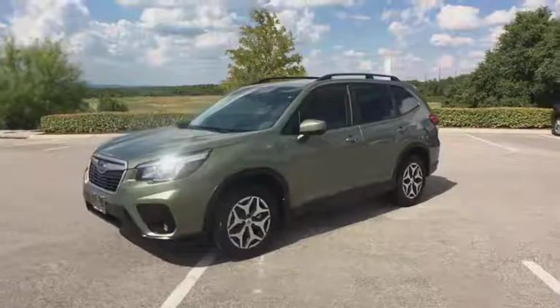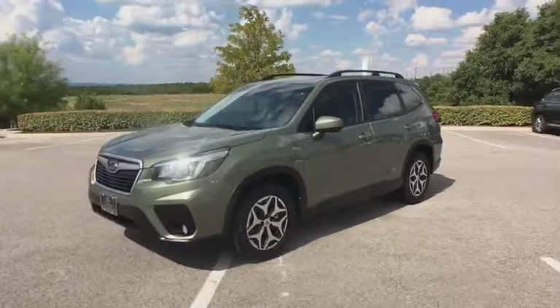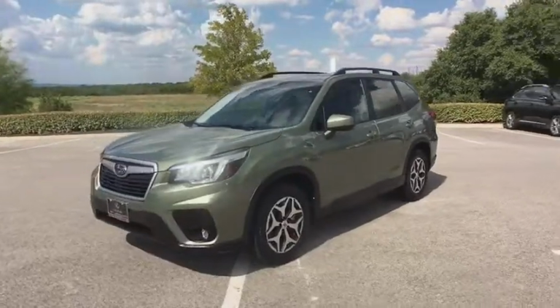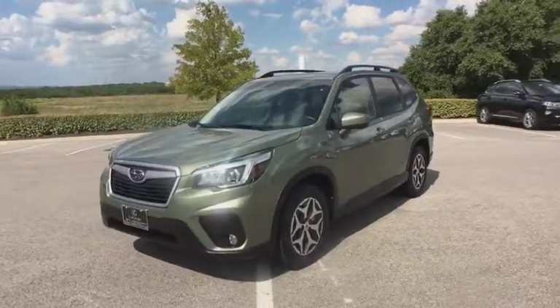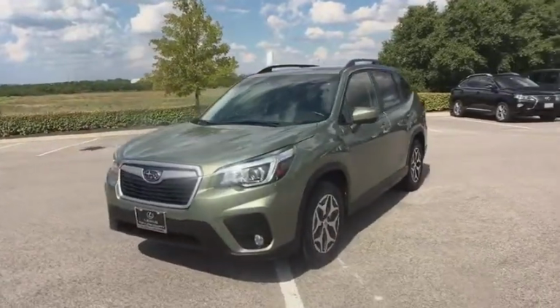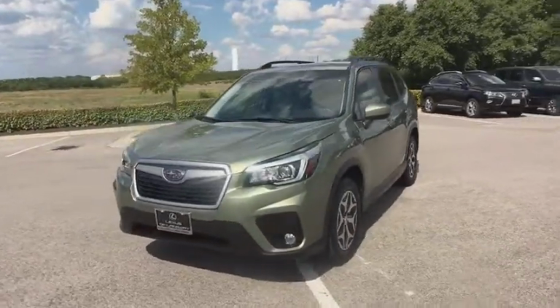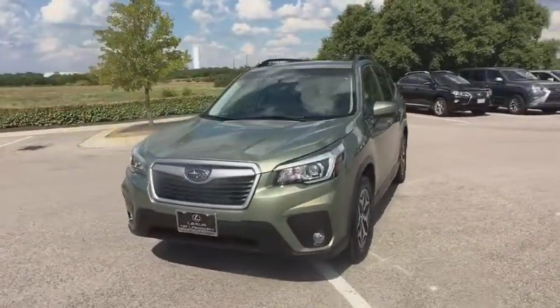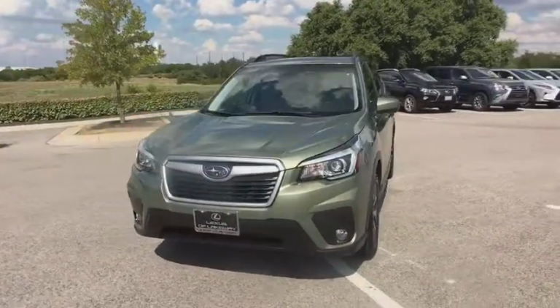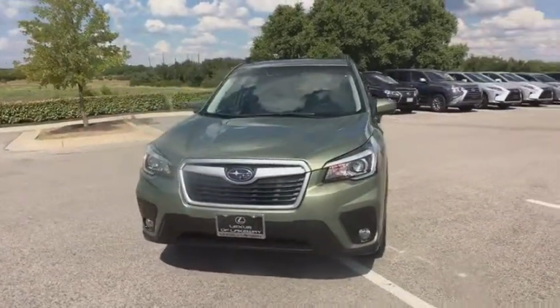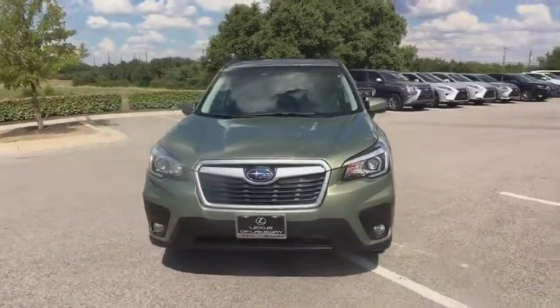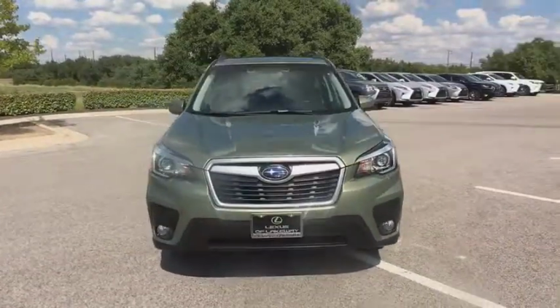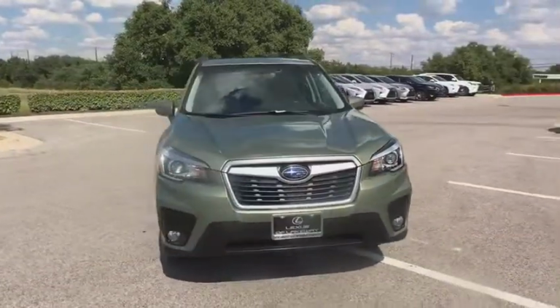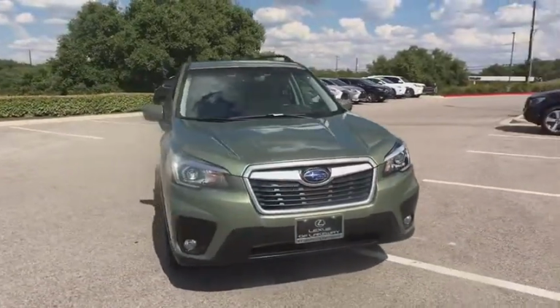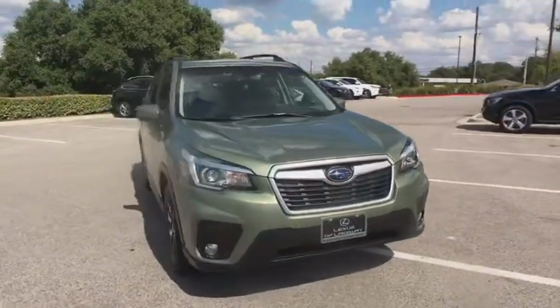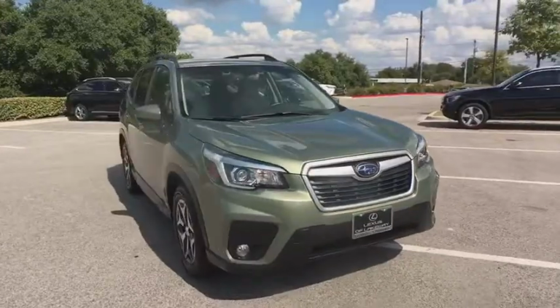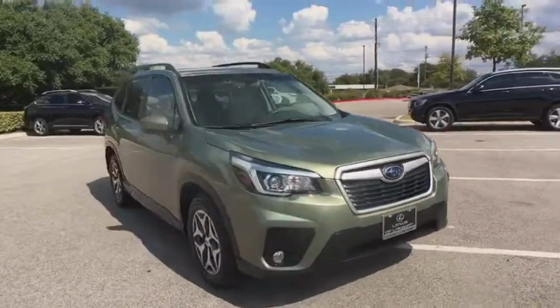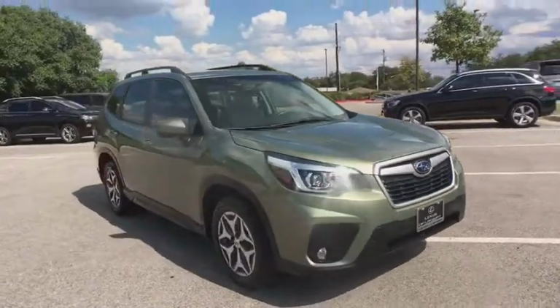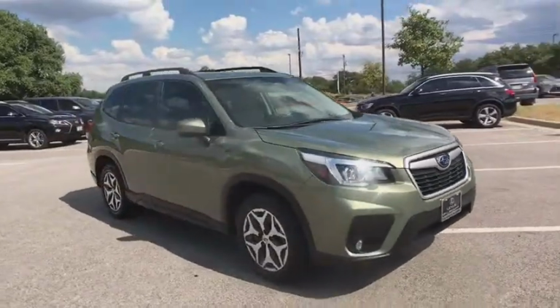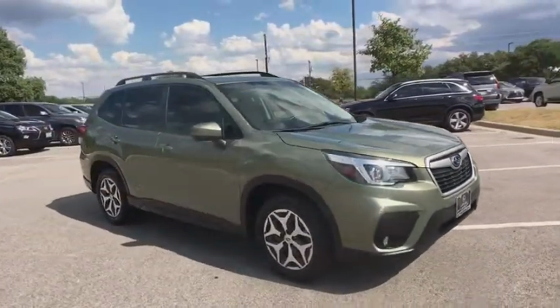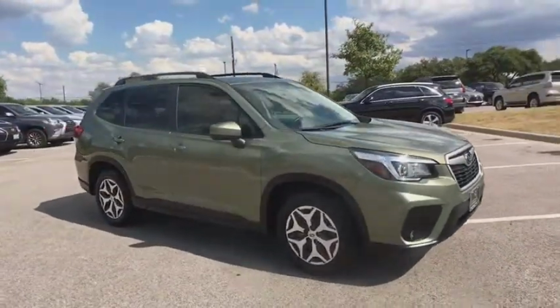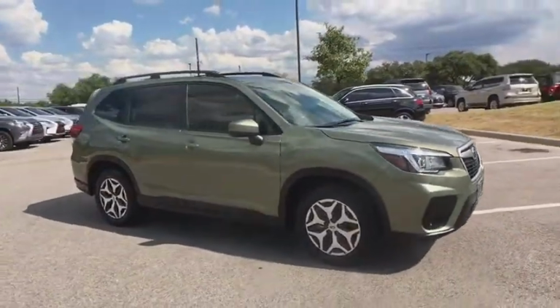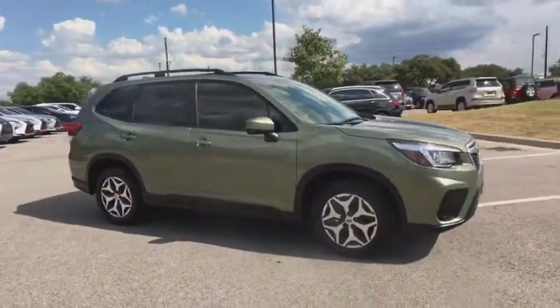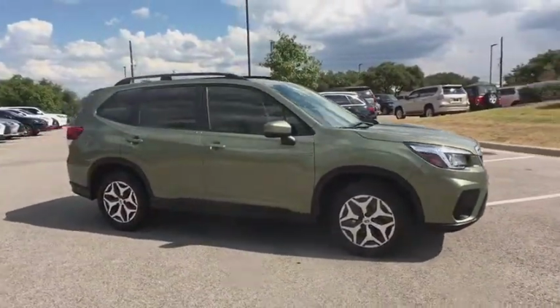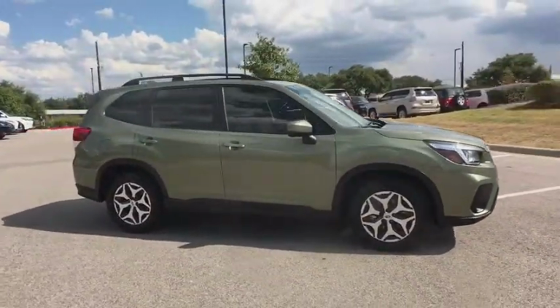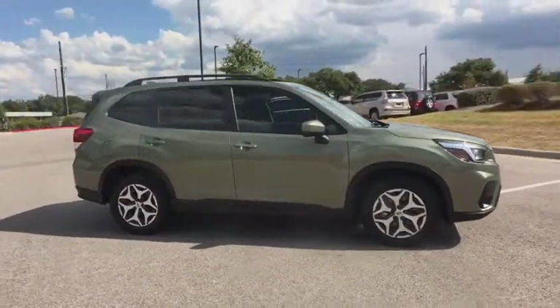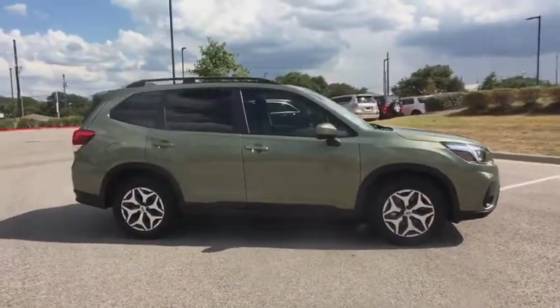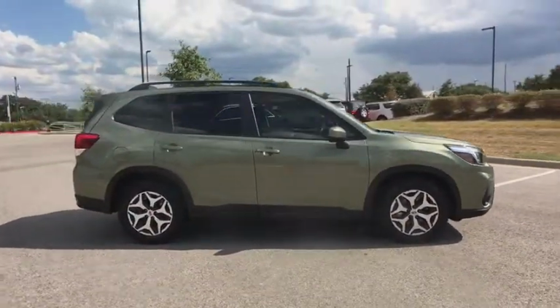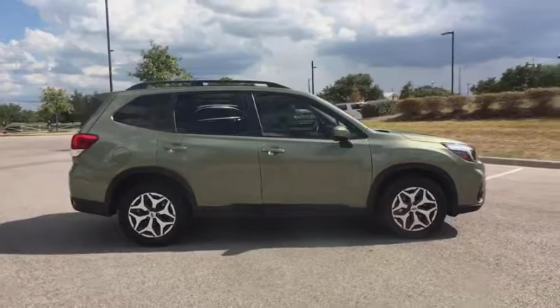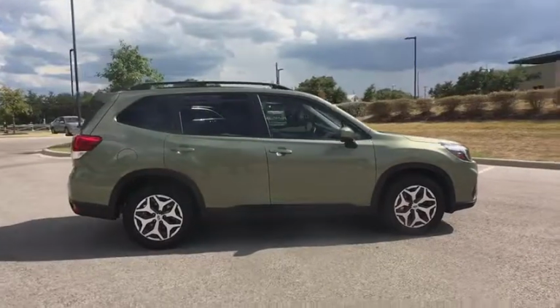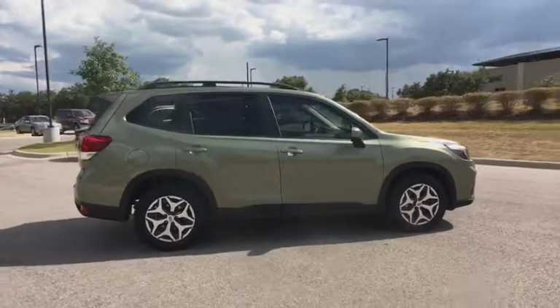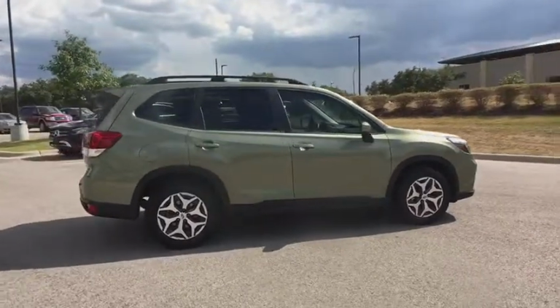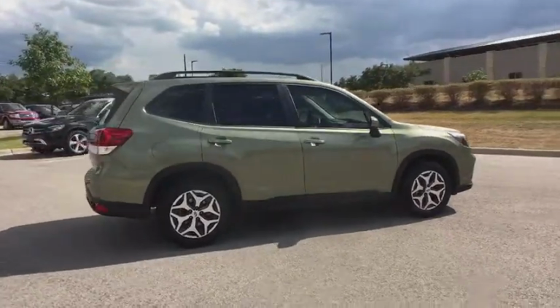Stop by and take a look at the 2019 Subaru Forester. The Subaru Forester is a sensible, practical, and affordable vehicle. It has an impressive, comfortable ride and handles well.